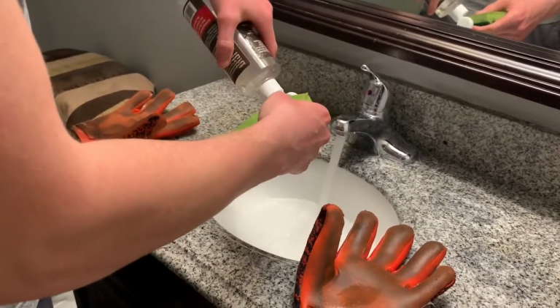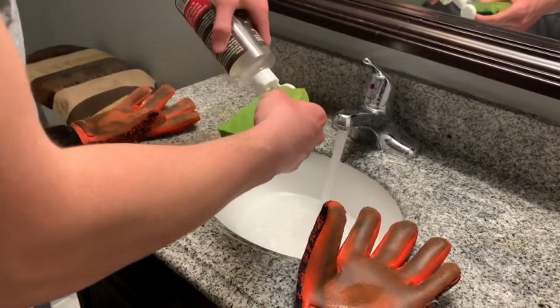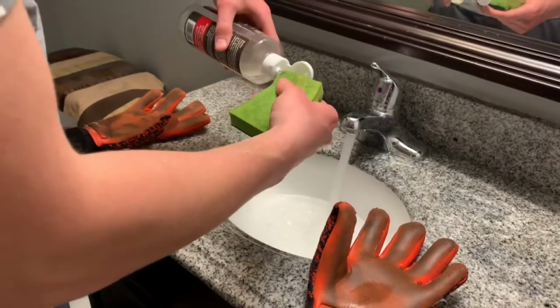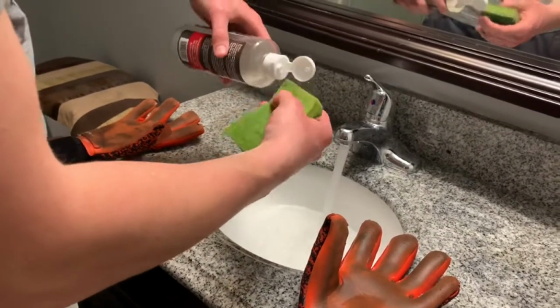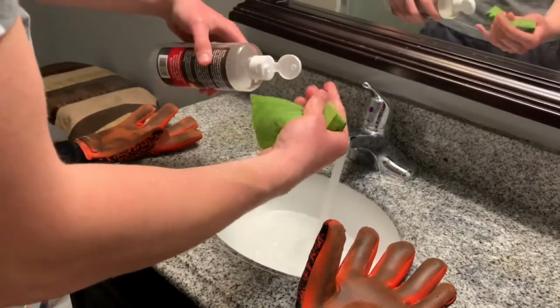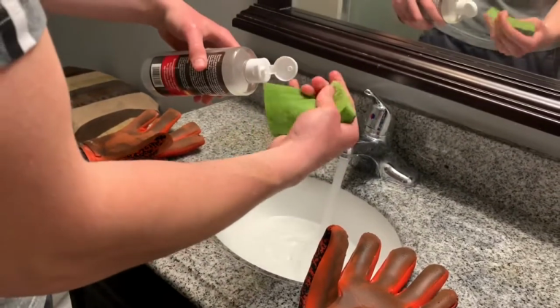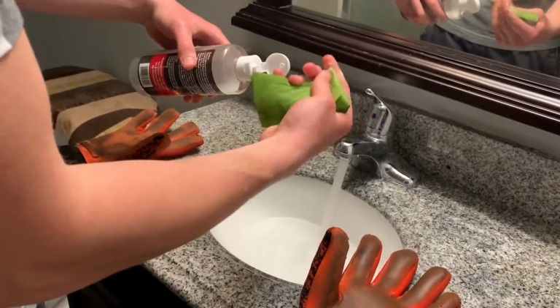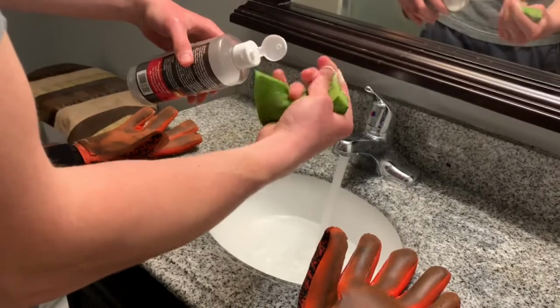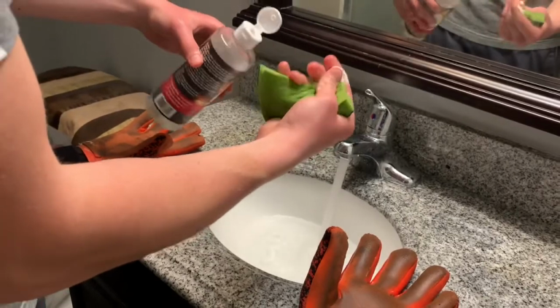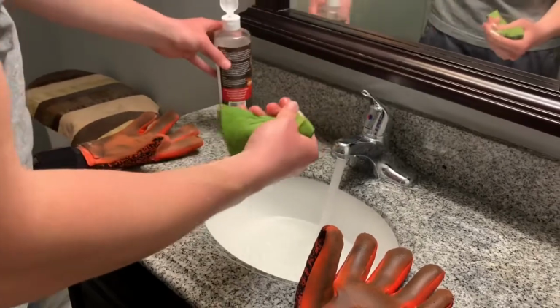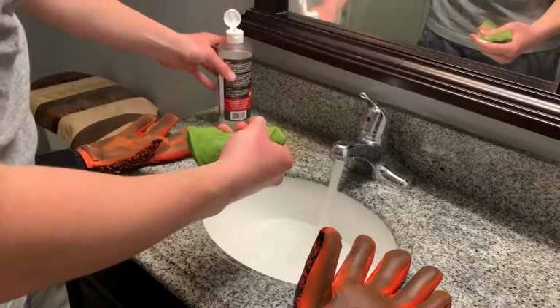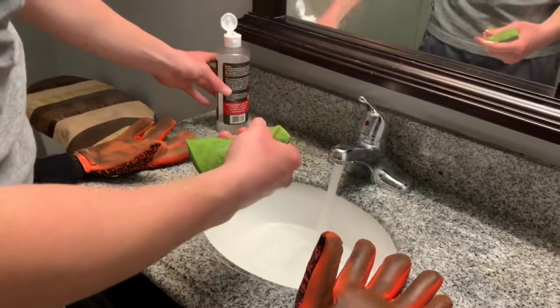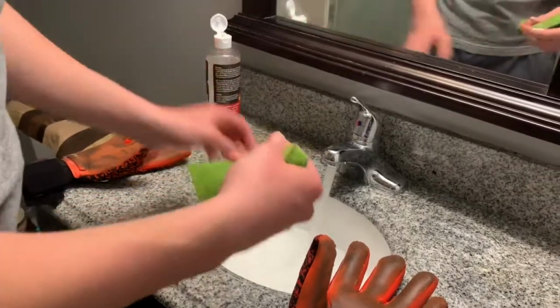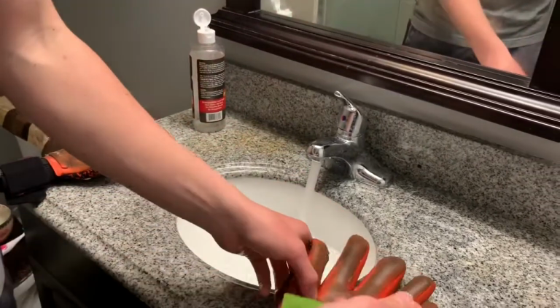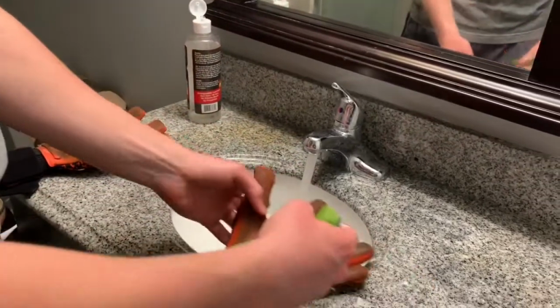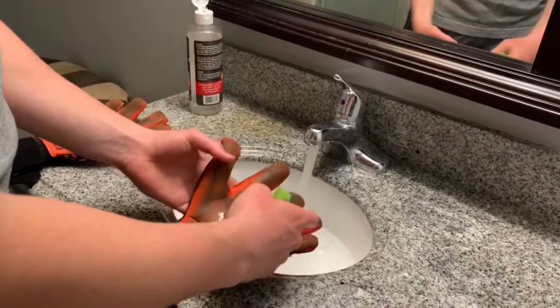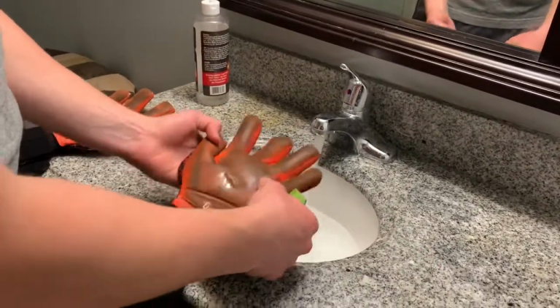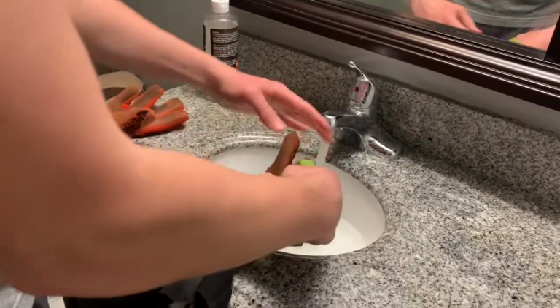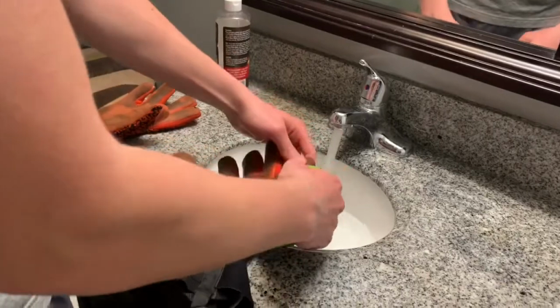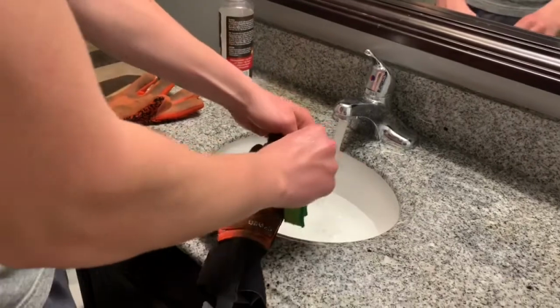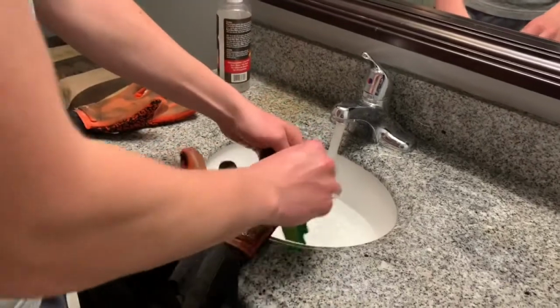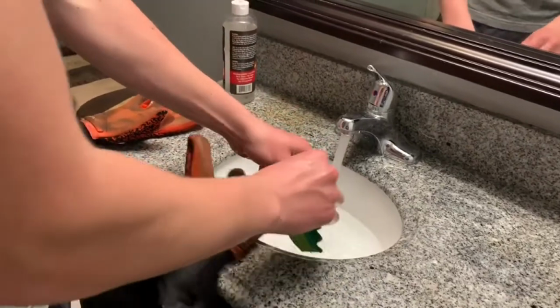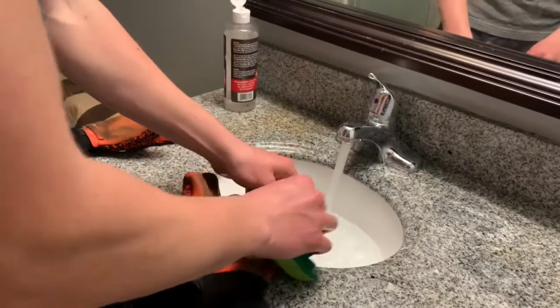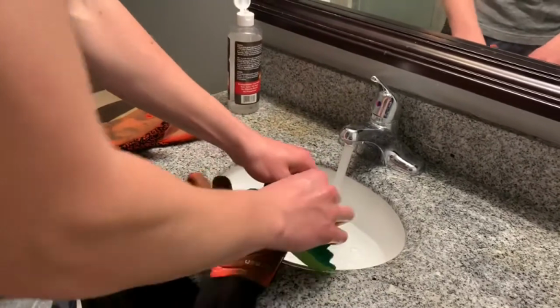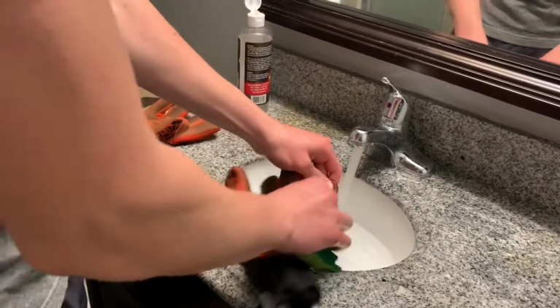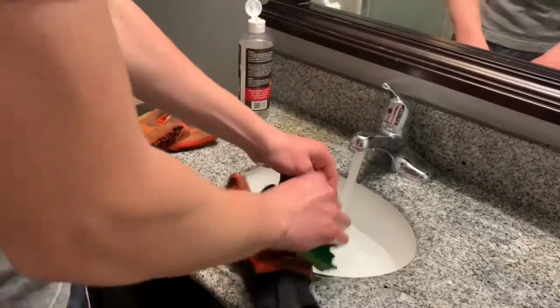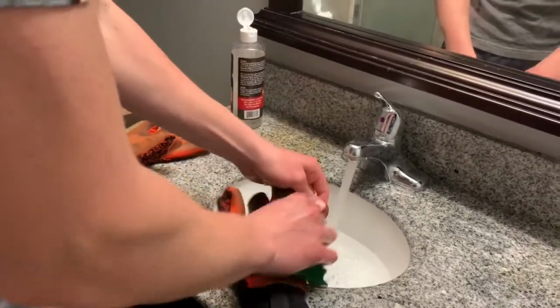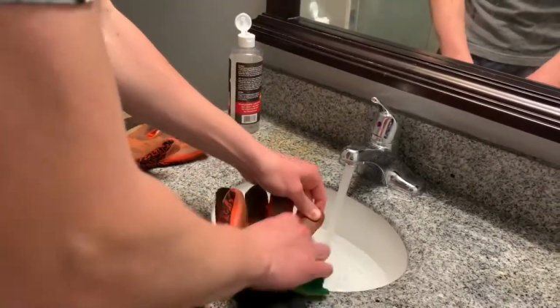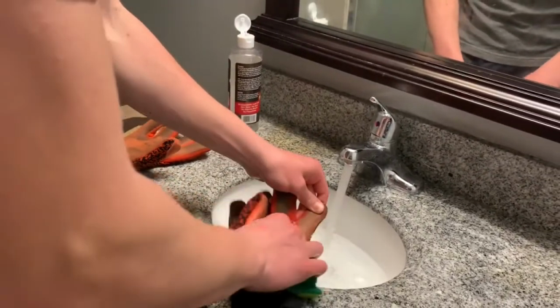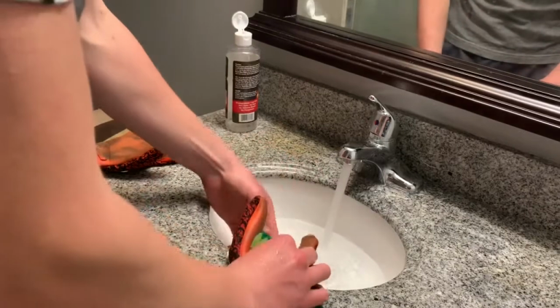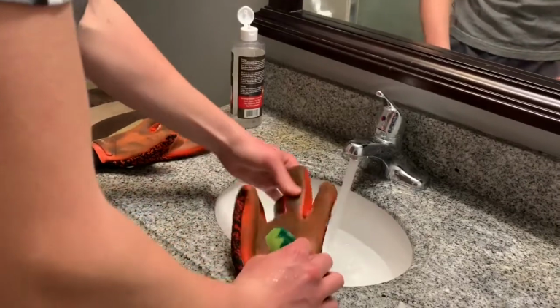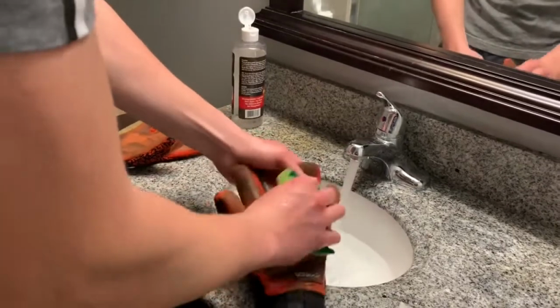When putting the glove cleaner onto your brush, as you can see, you don't have to put a lot on — just a little is fine. So you put a little bit of soap onto your brush and then you start cleaning your glove.